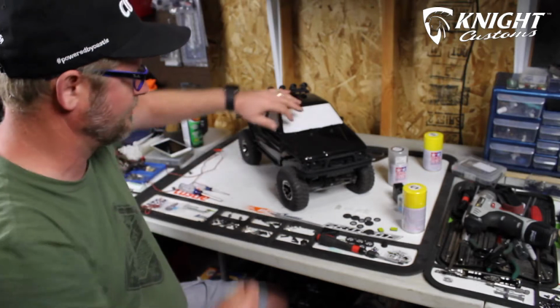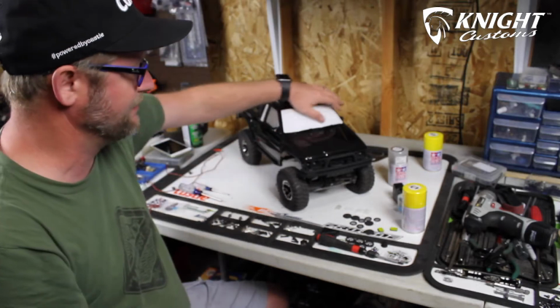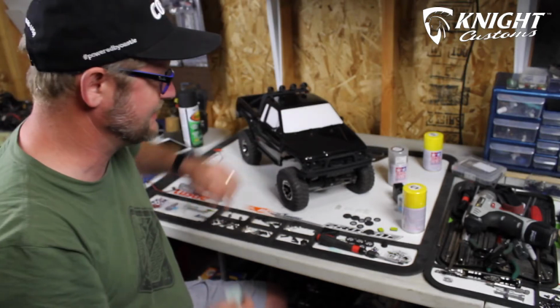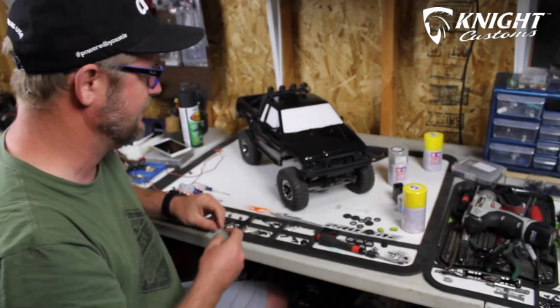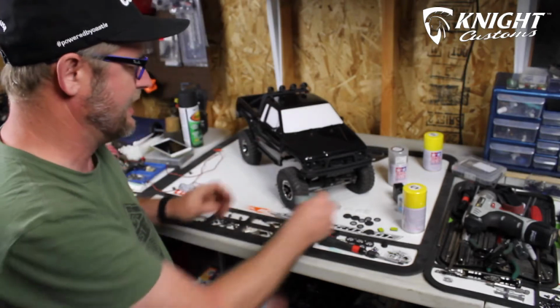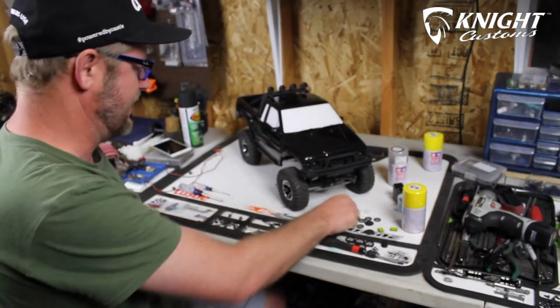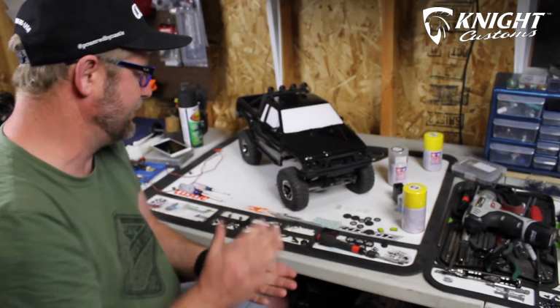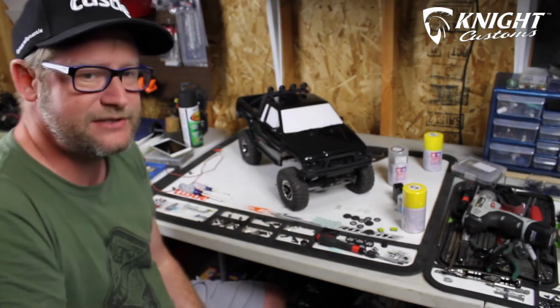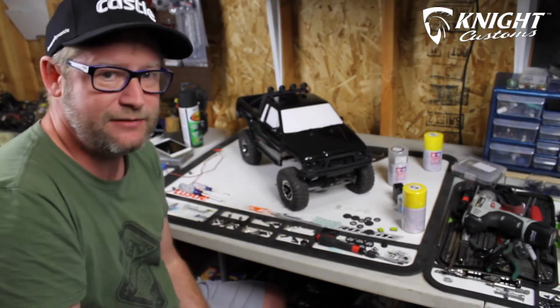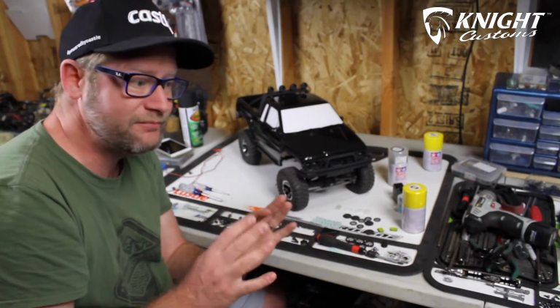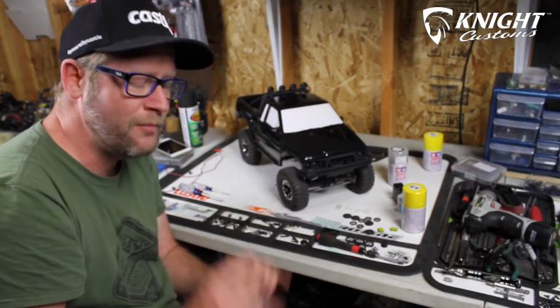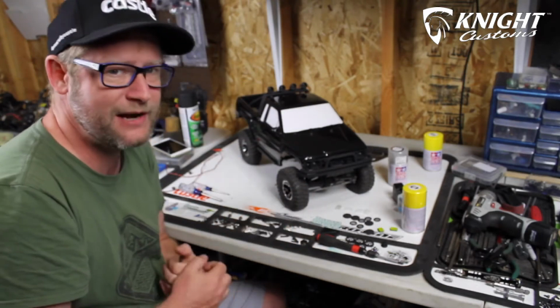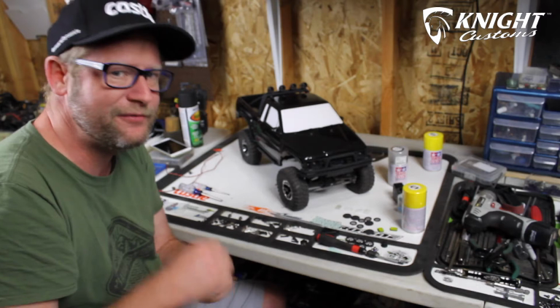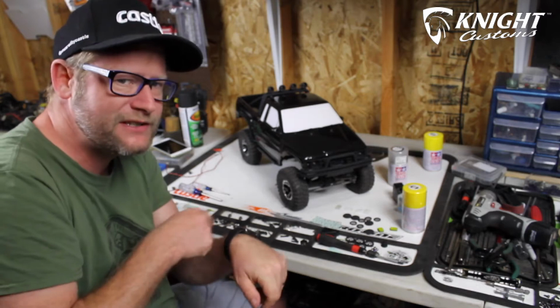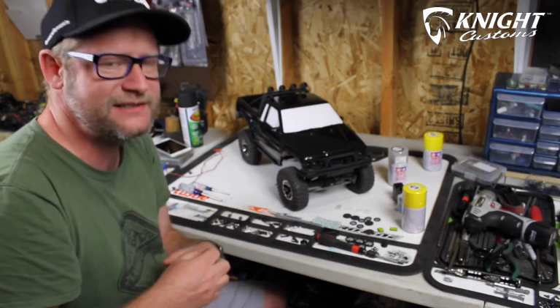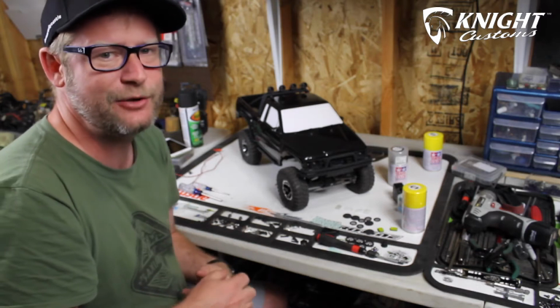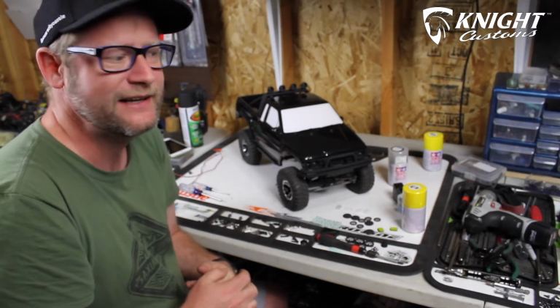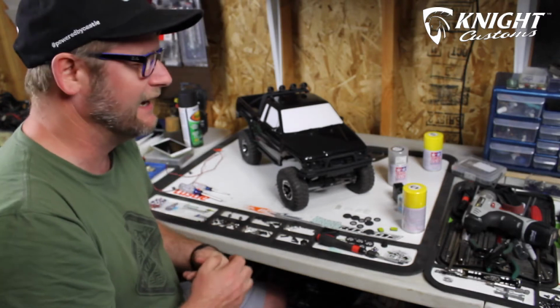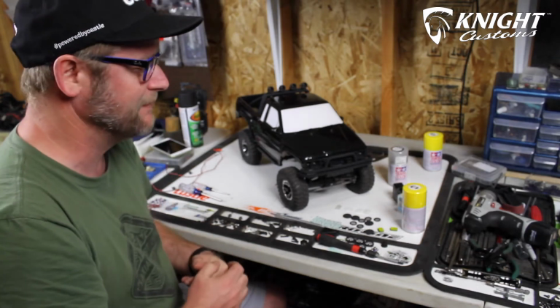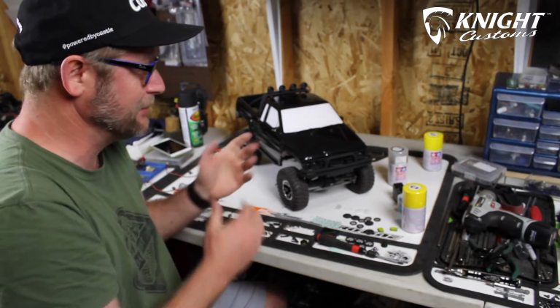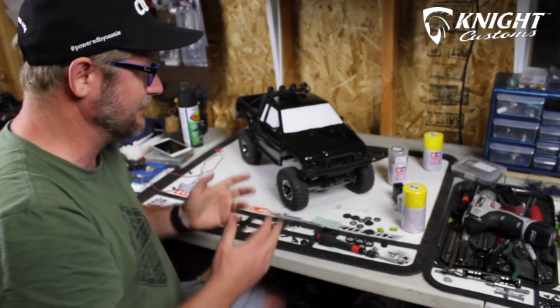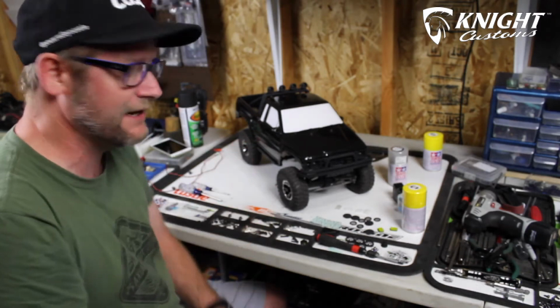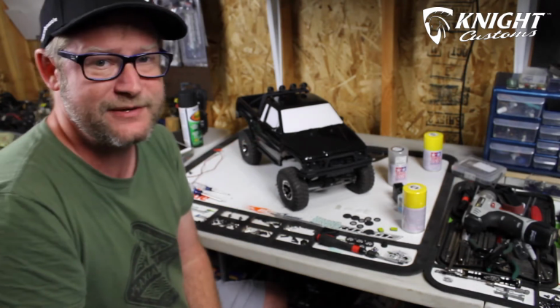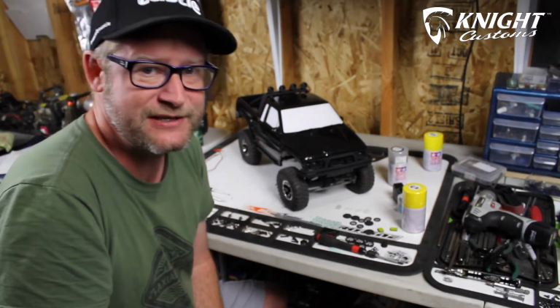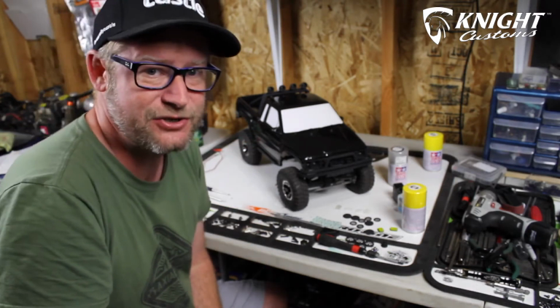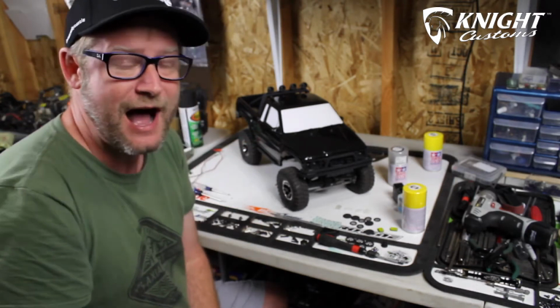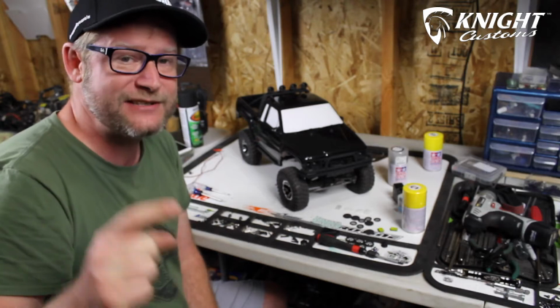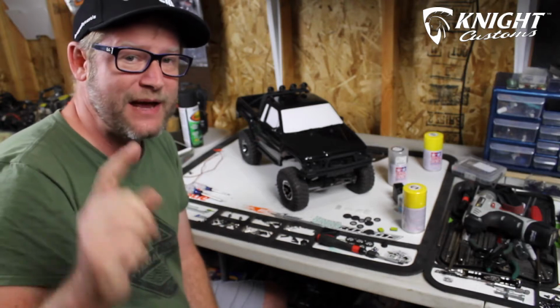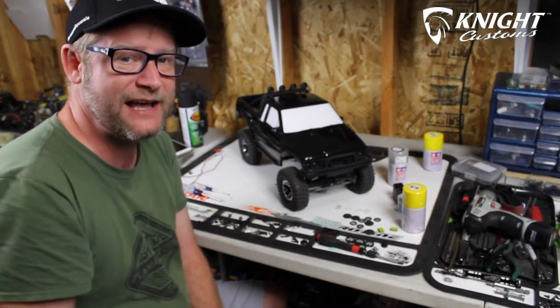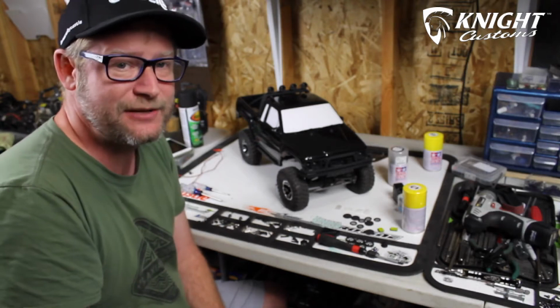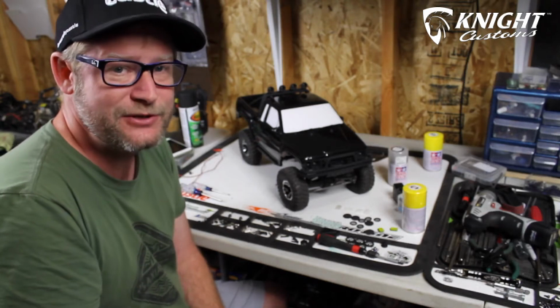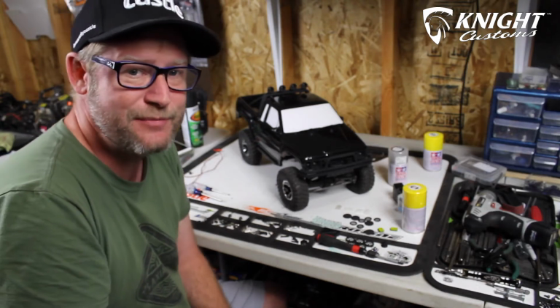I've got to put those stickers on, remove the masking, and I'm getting pretty close to being almost done. I might have a few tricks up my sleeve later, but the build is coming along great and I can't wait to see it when it's finished. I'm going to get to work painting and I'll check back in just a moment.